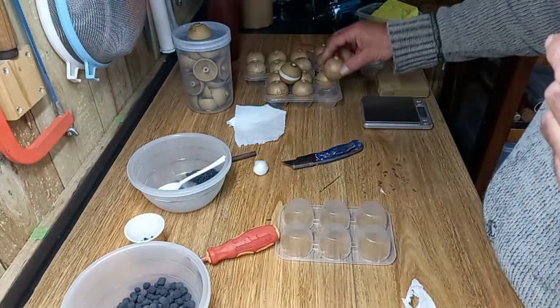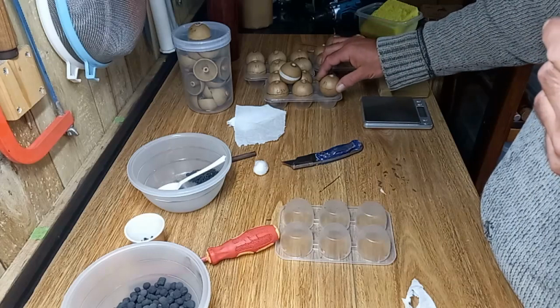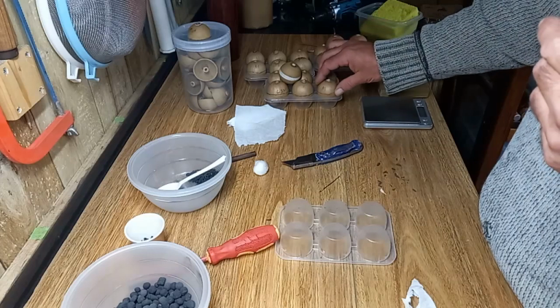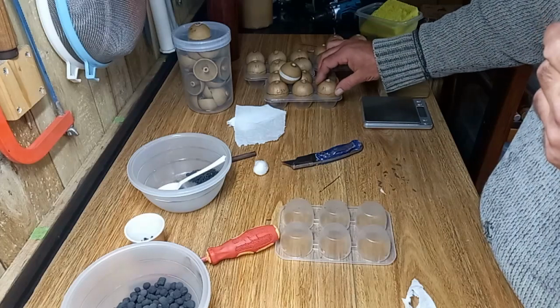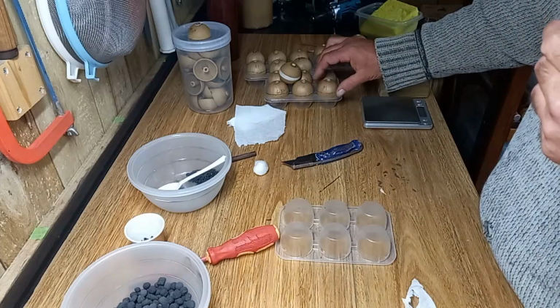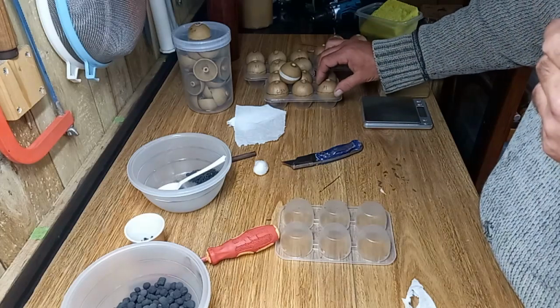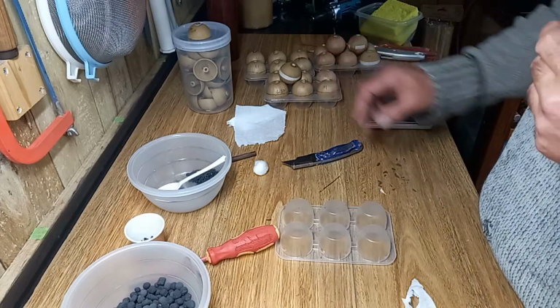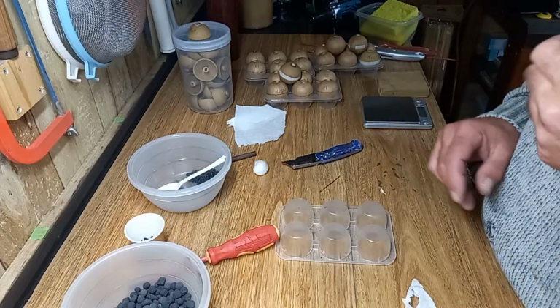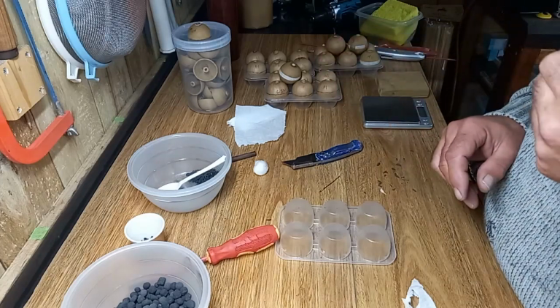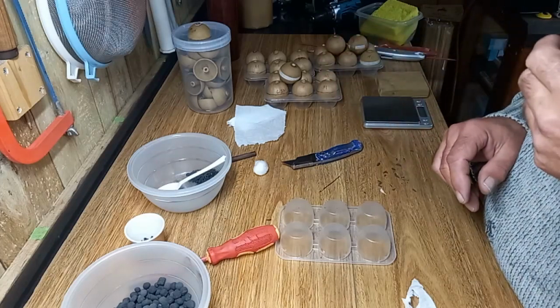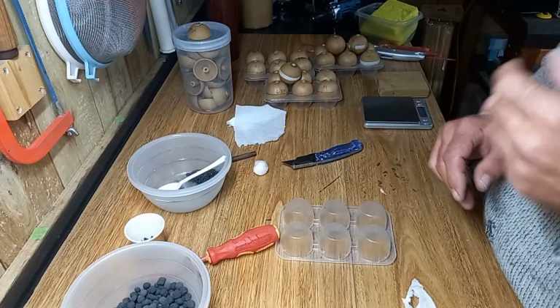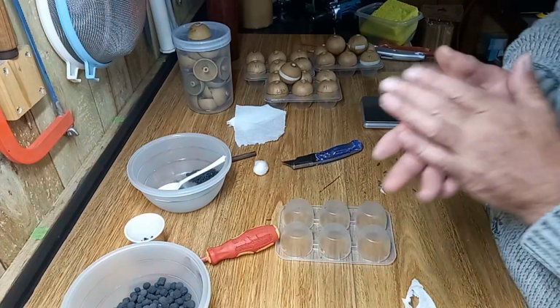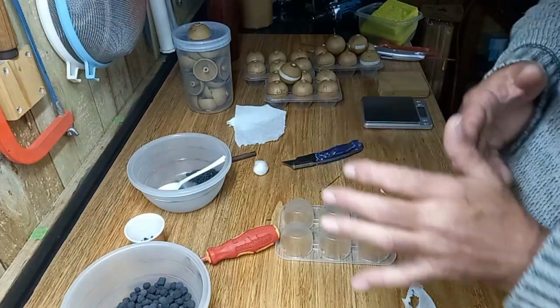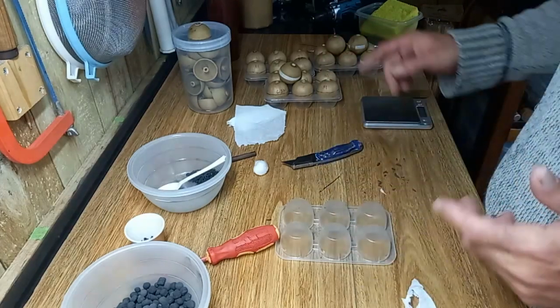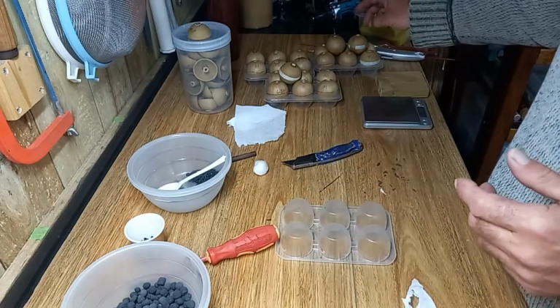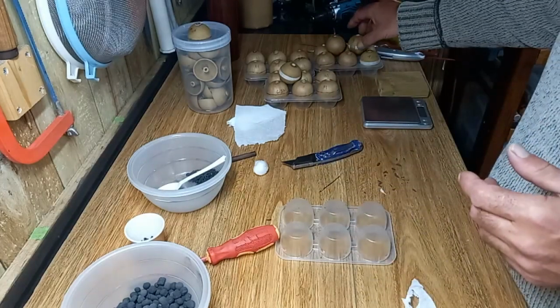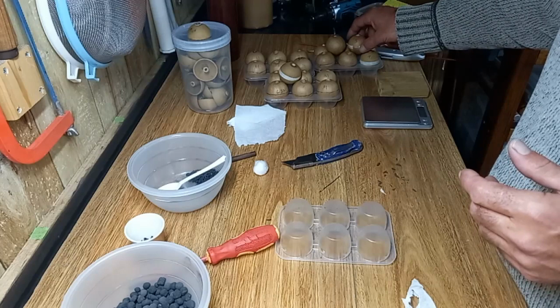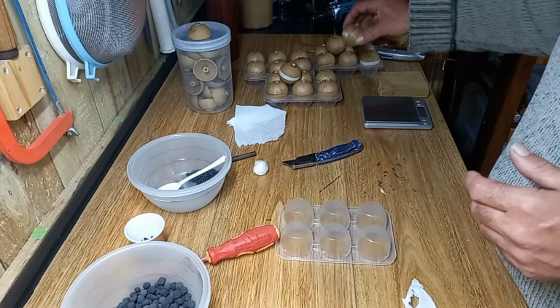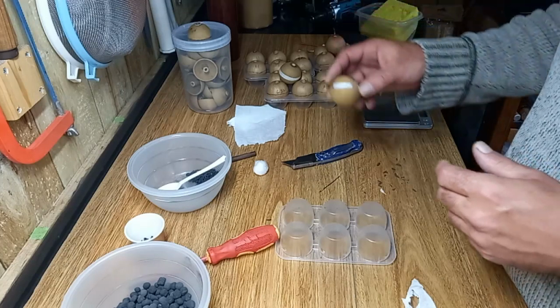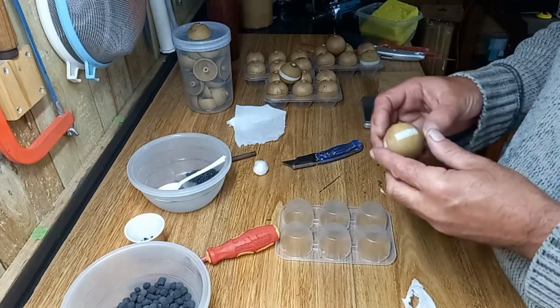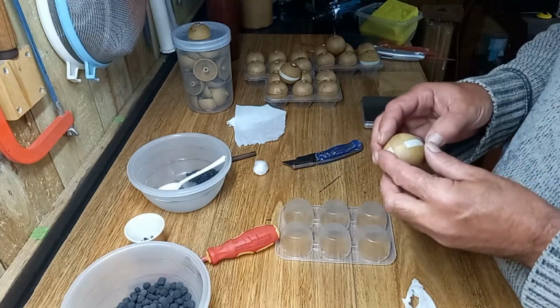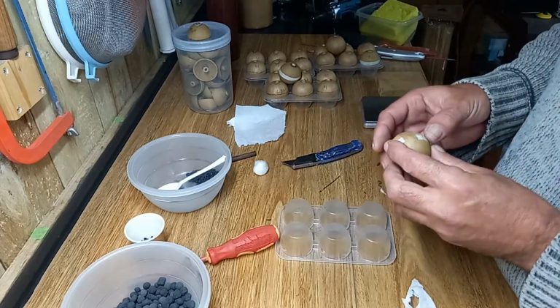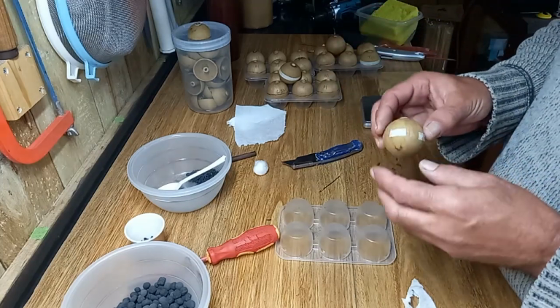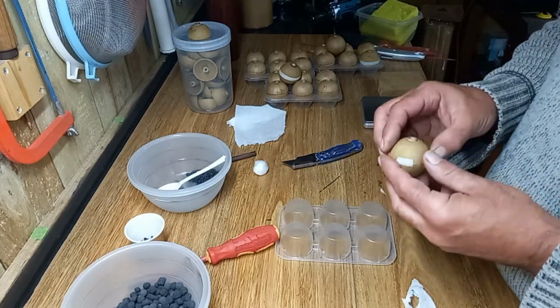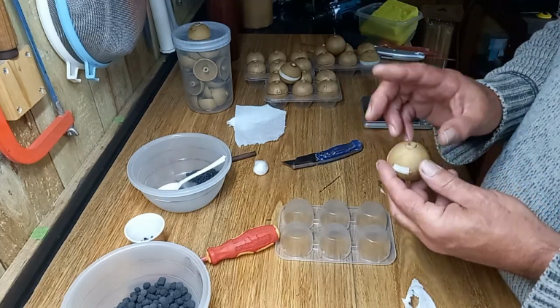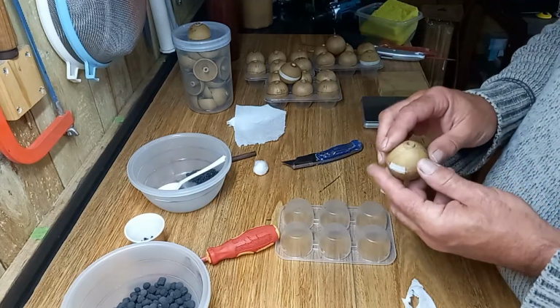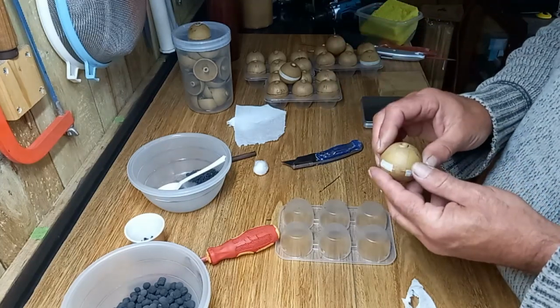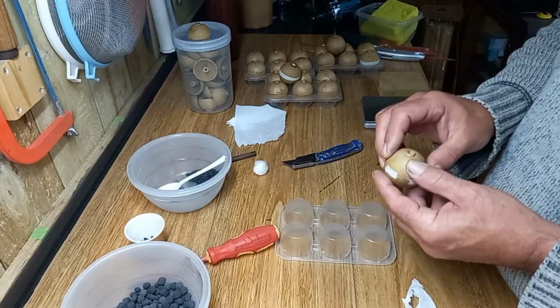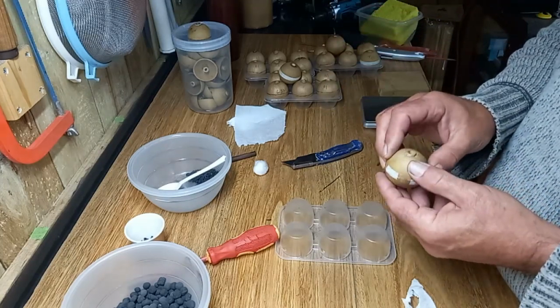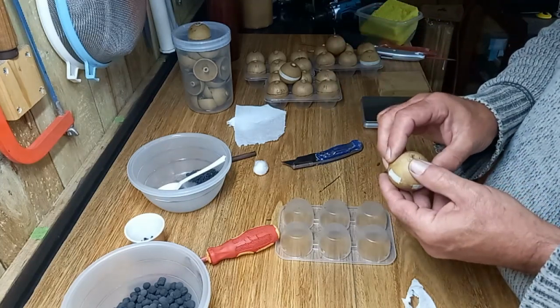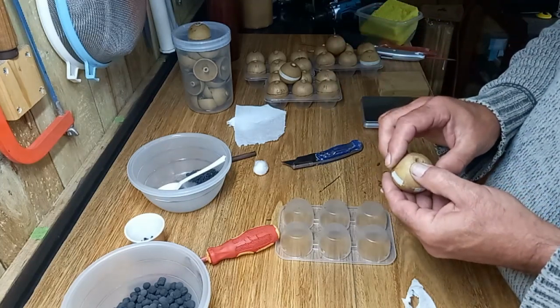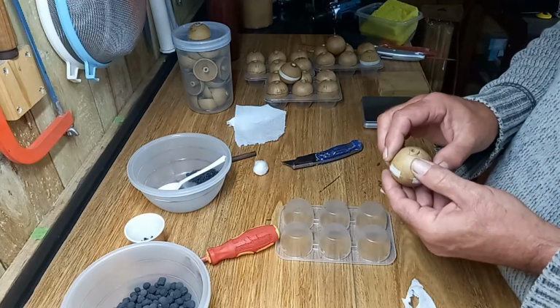That's pretty much got it there to where we want to be. I won't go right into the pasting now — I'll put that aside.